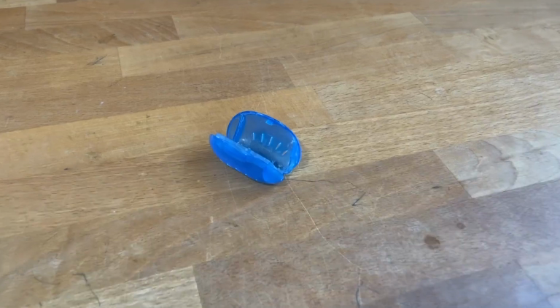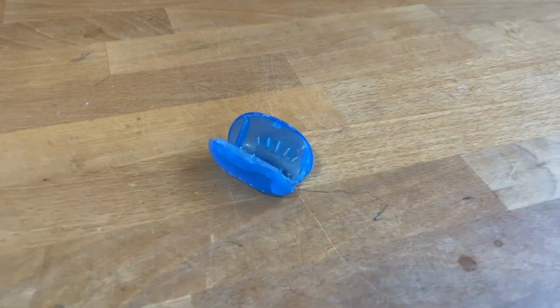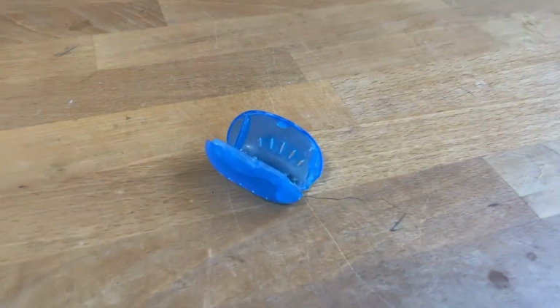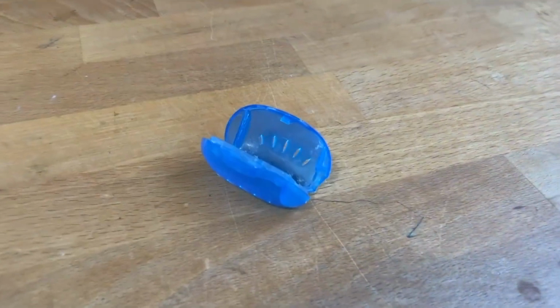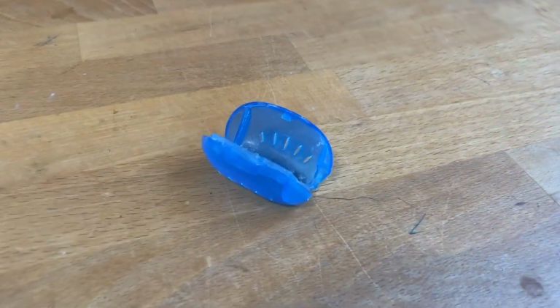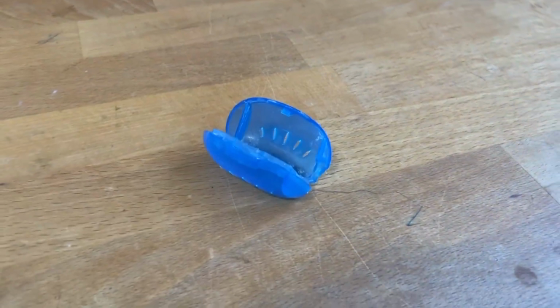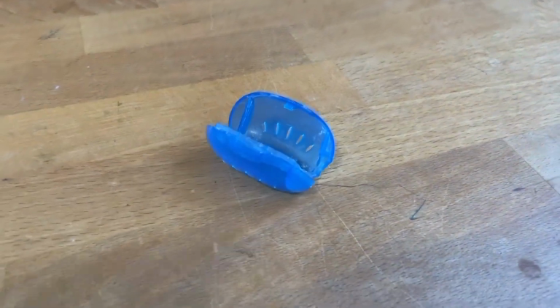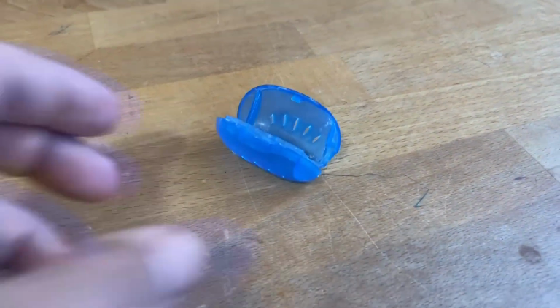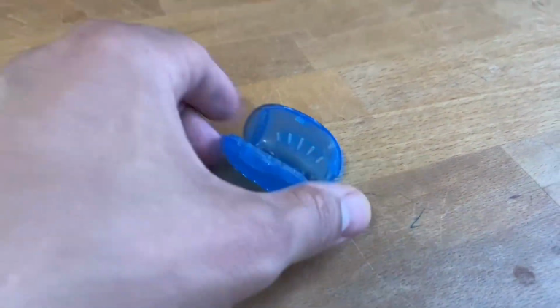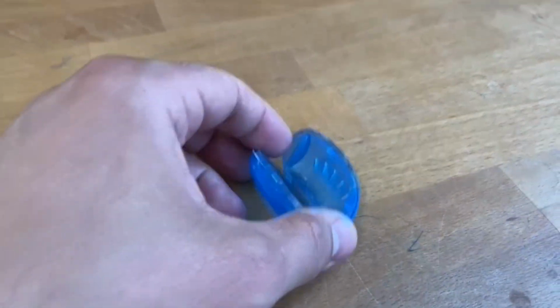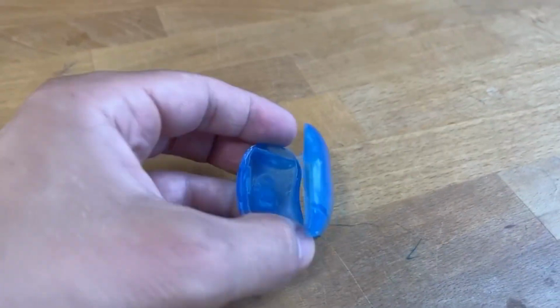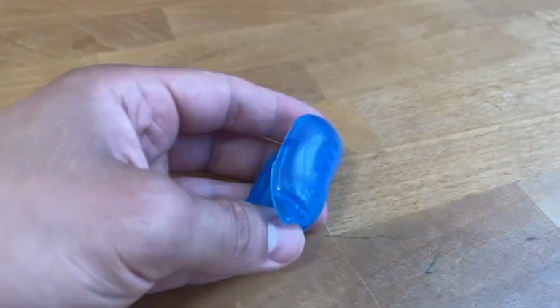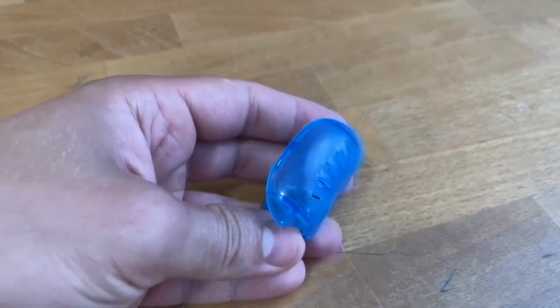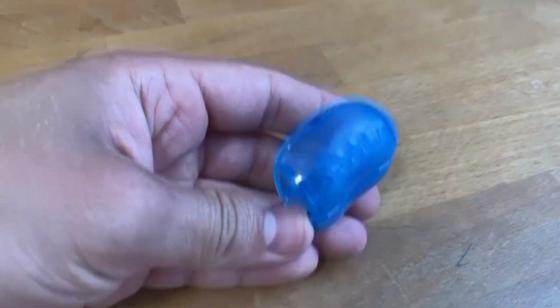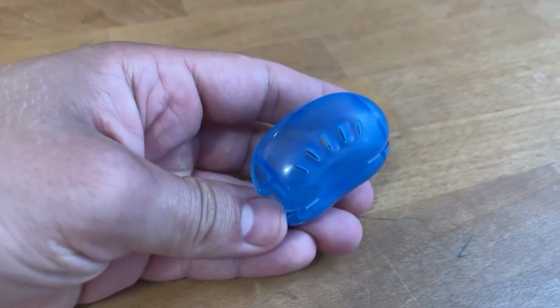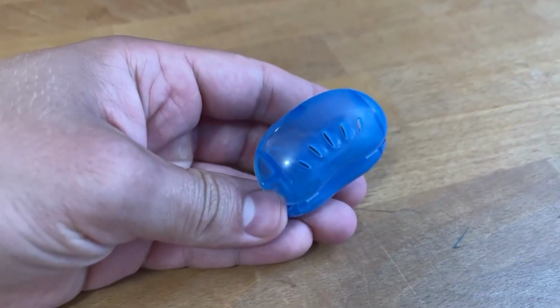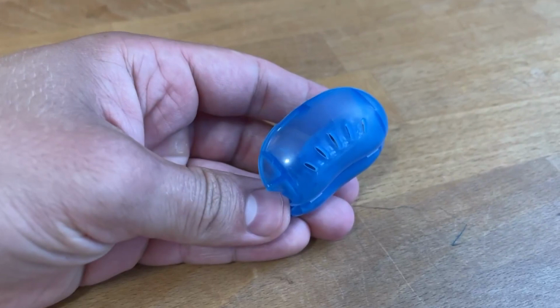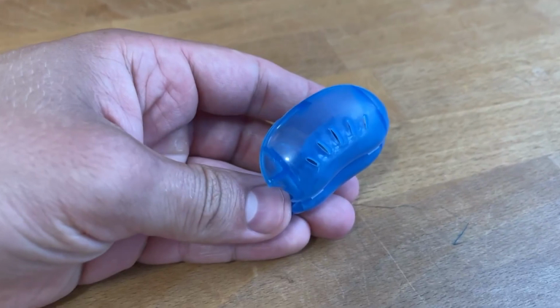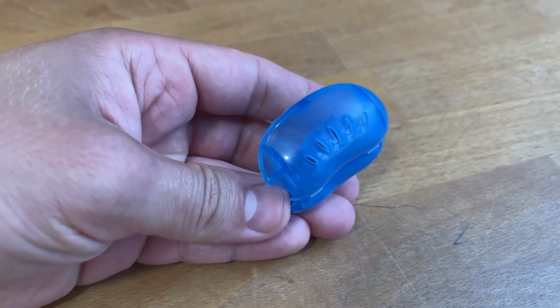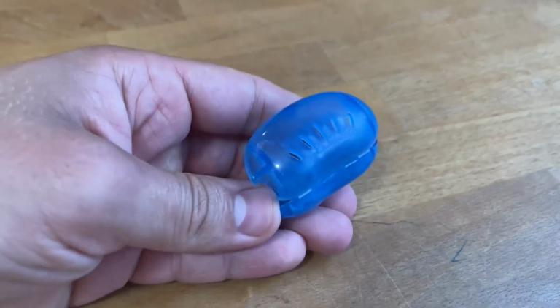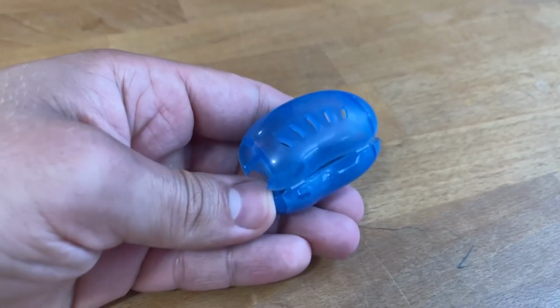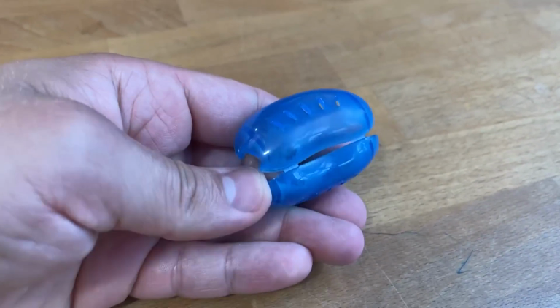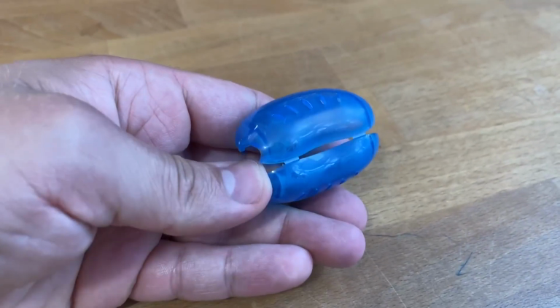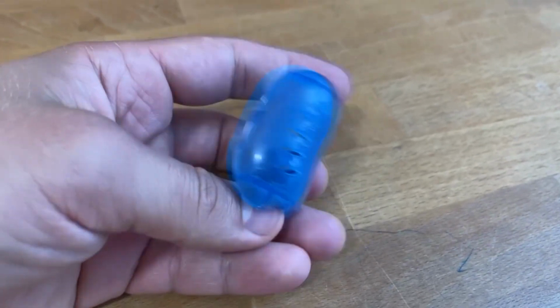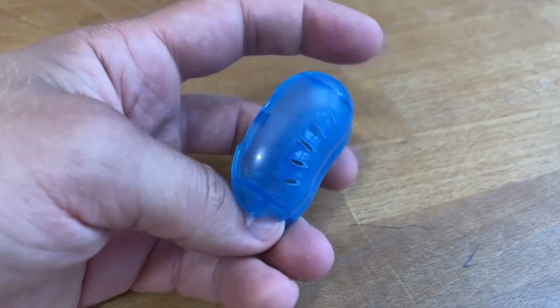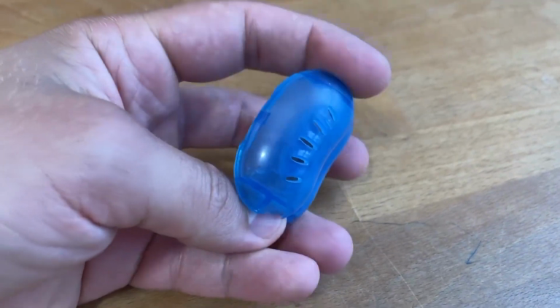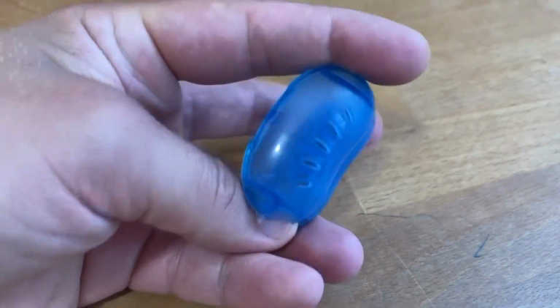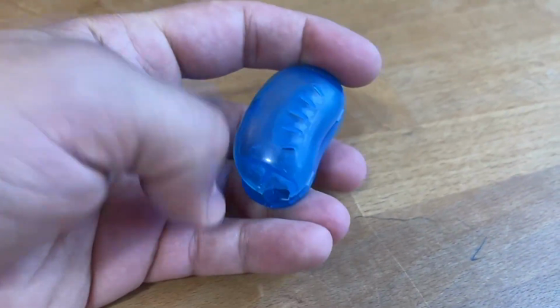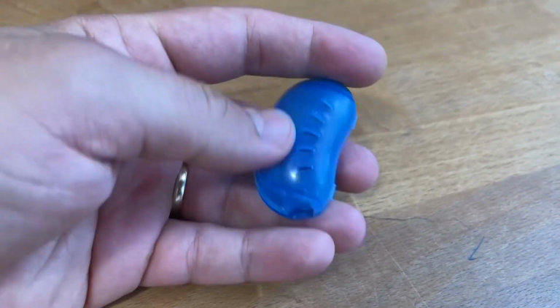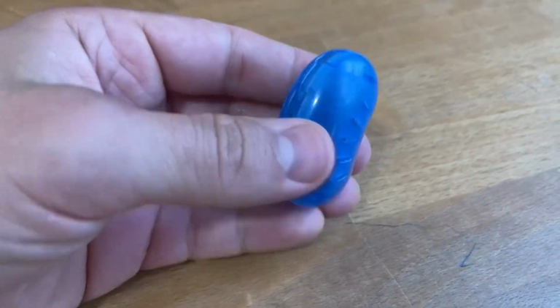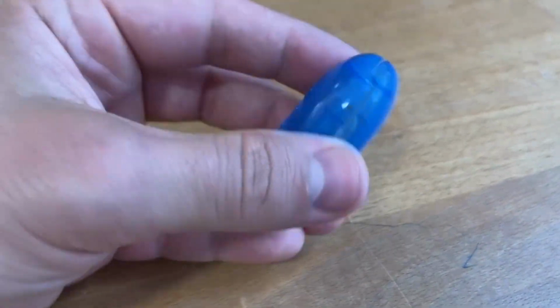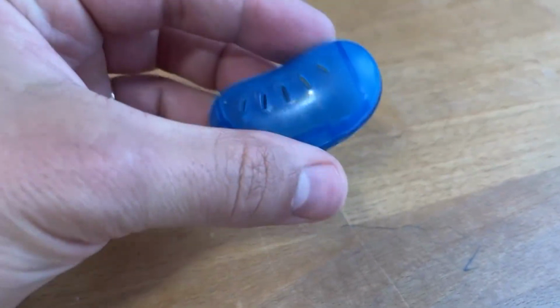This right here is an awesome little toothbrush cover from Amazon, and this thing is just phenomenal. I got them initially because I traveled for work, so I wanted my toothbrush to be safe and not touch anything in my backpack.